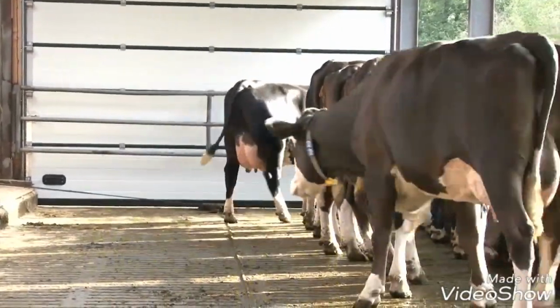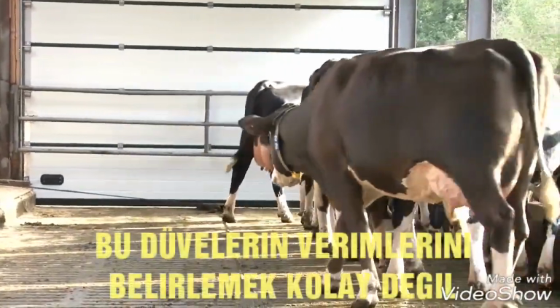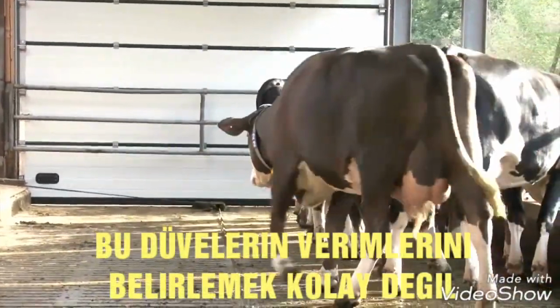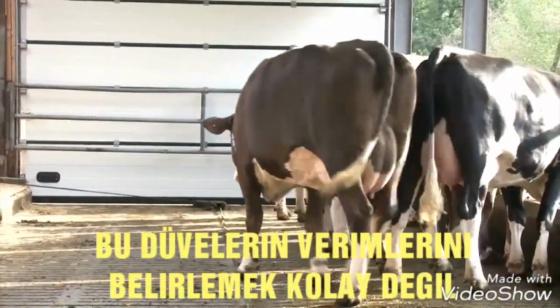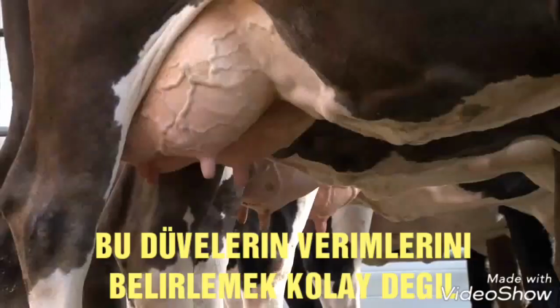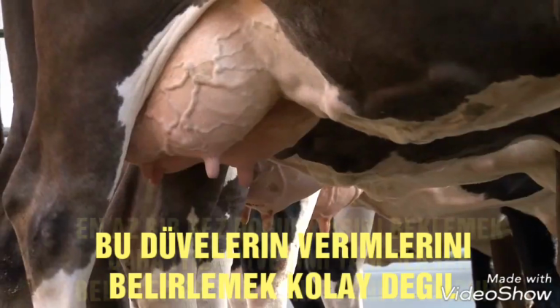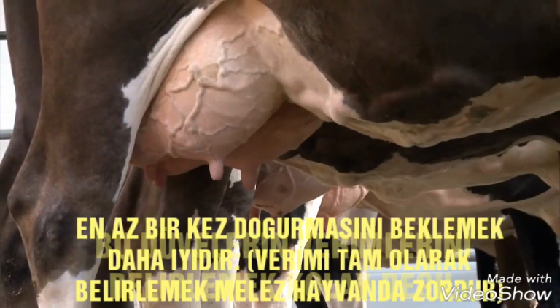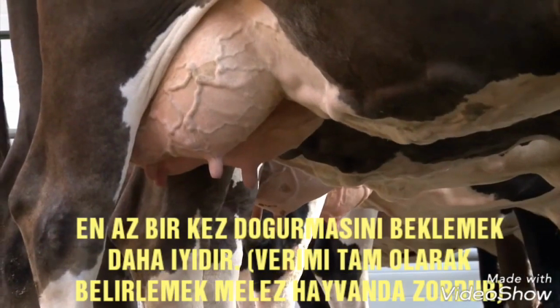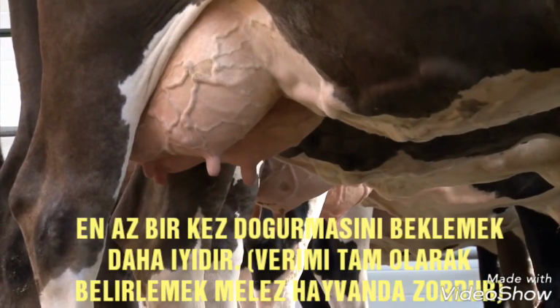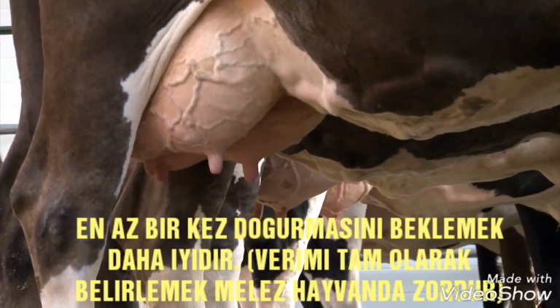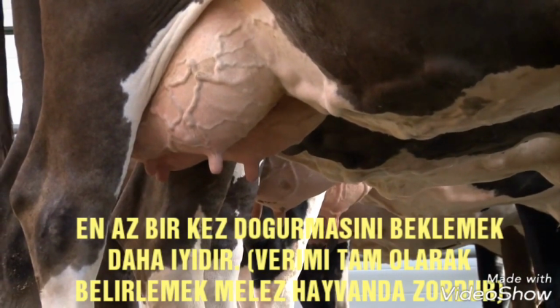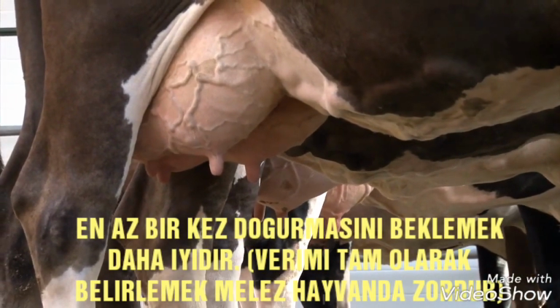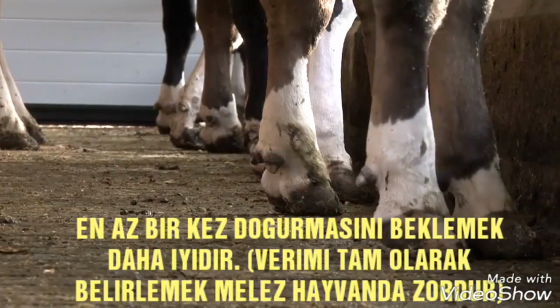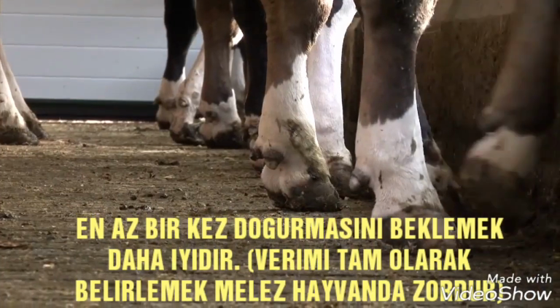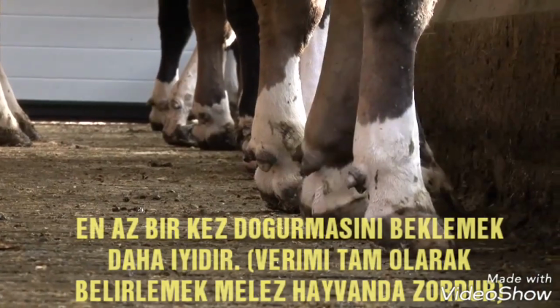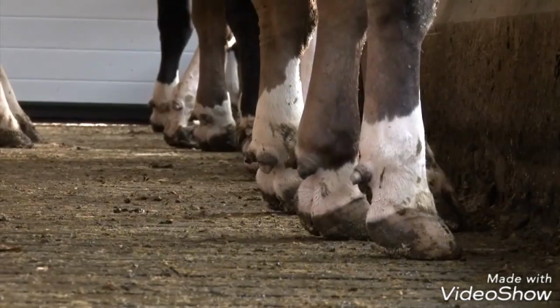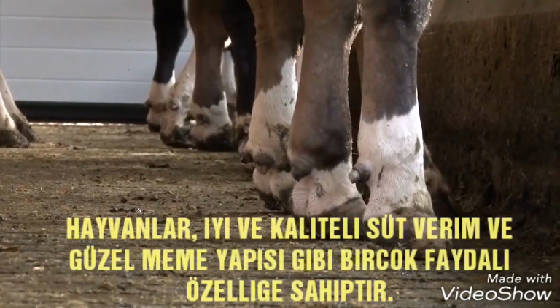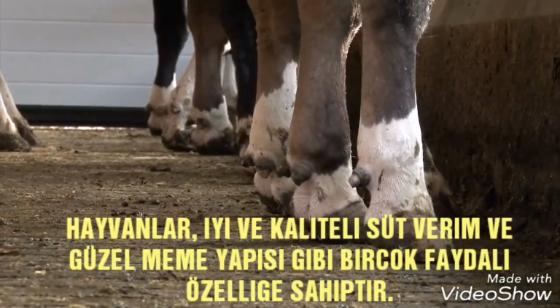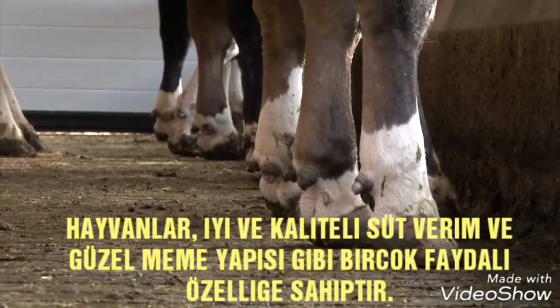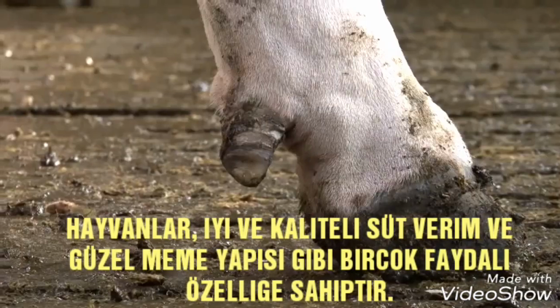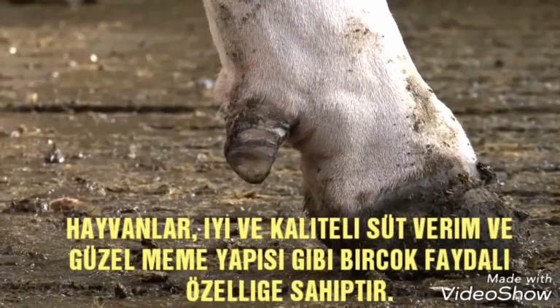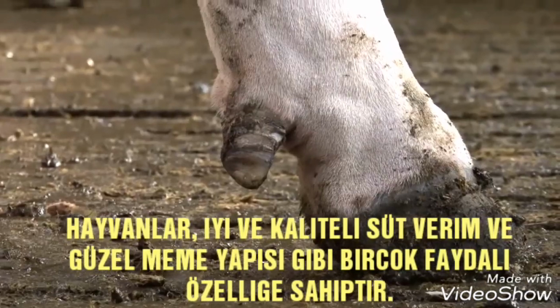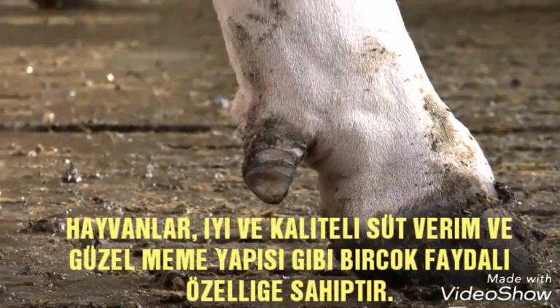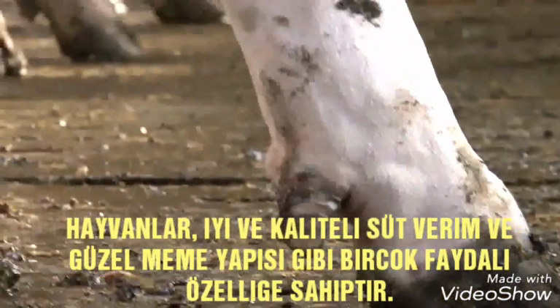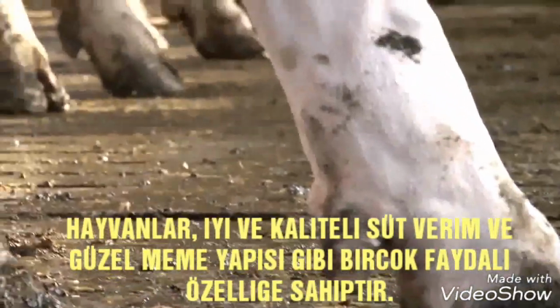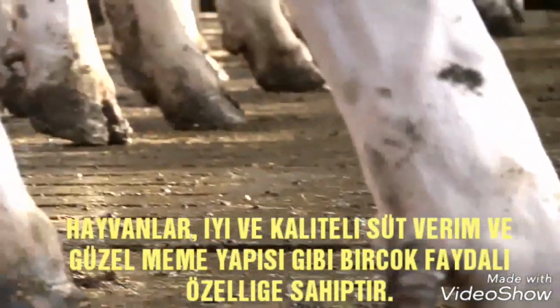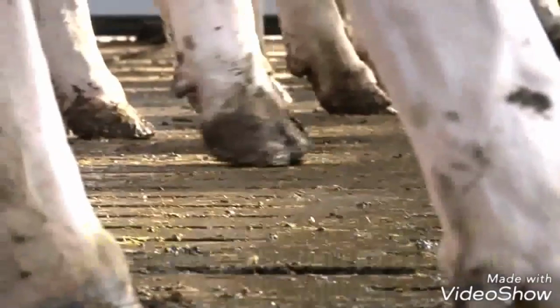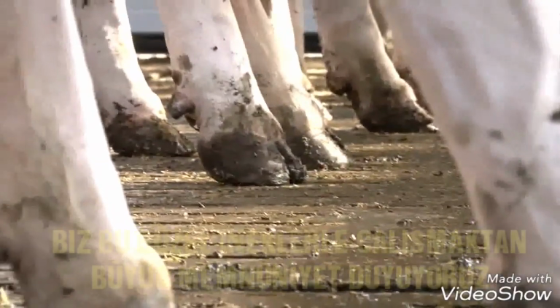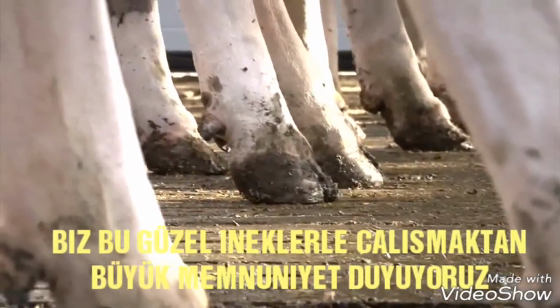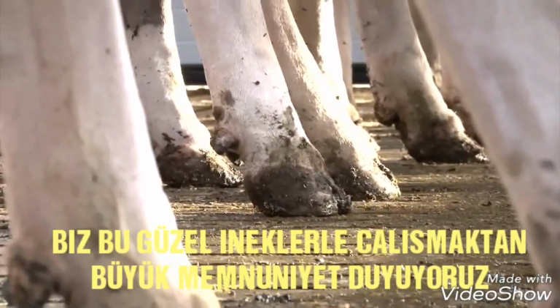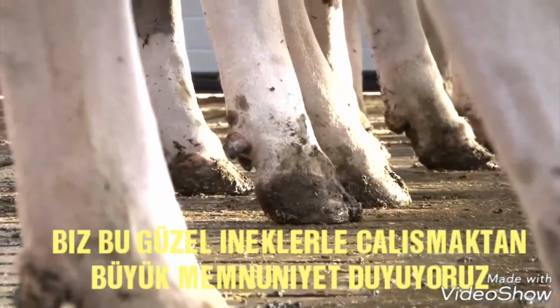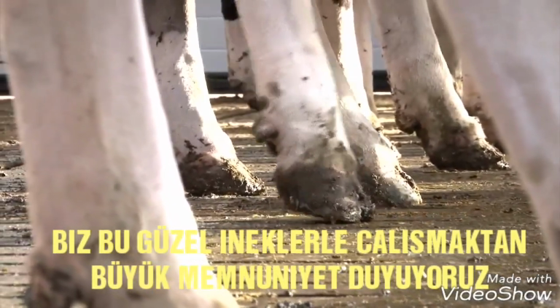It's not easy to assess the udders of these heifers around calving — it's better to wait until they've been in heat once or twice. The animals have very useful udders with great milkability and good teat placement. We thoroughly enjoy working with these lovely heifers.